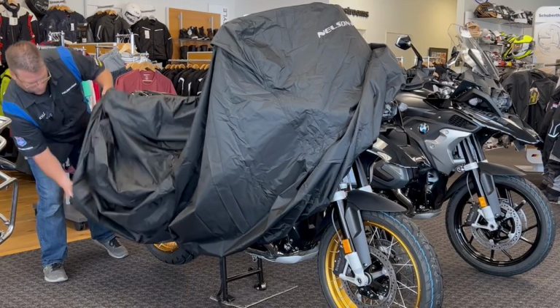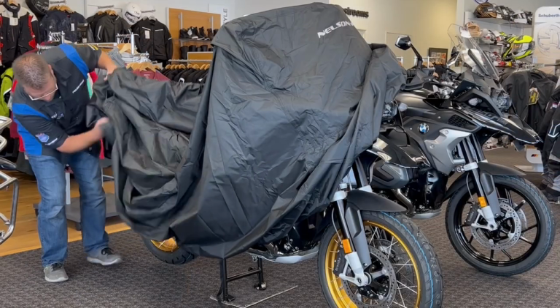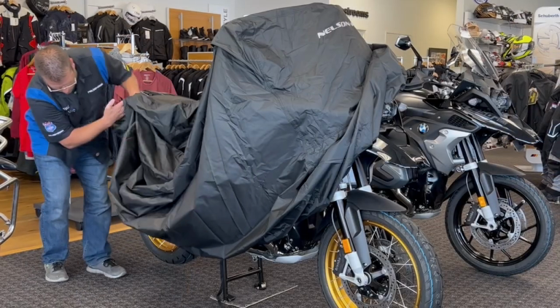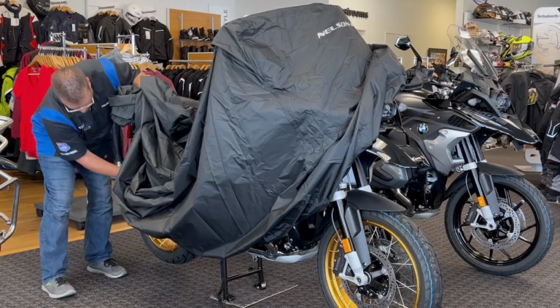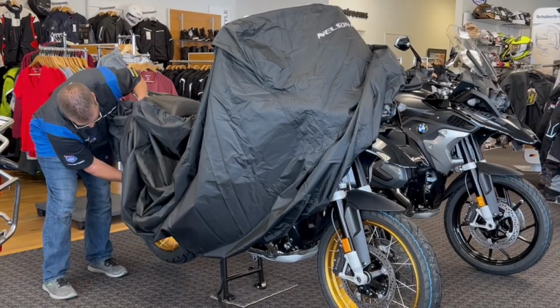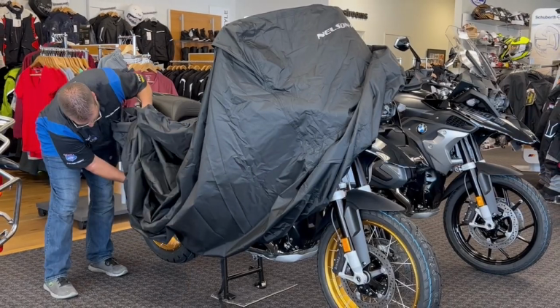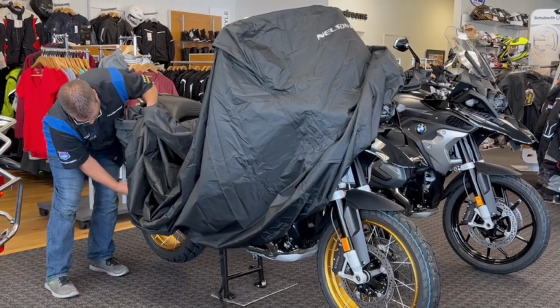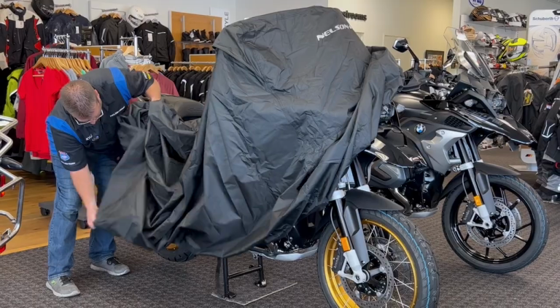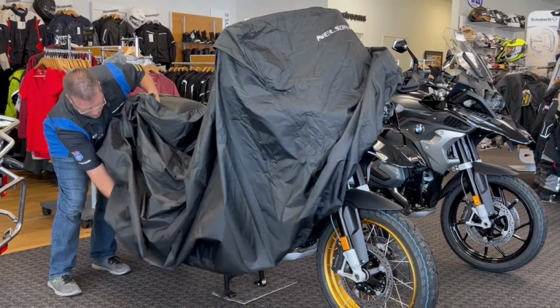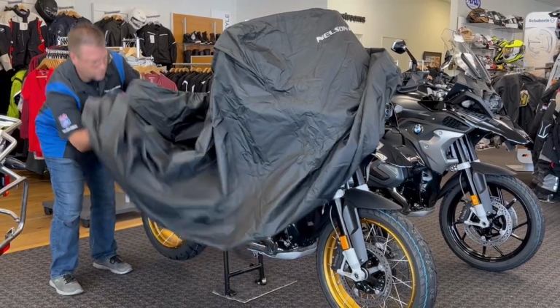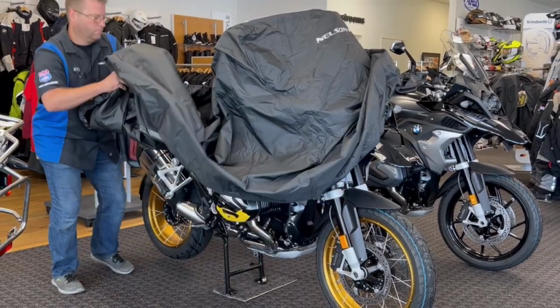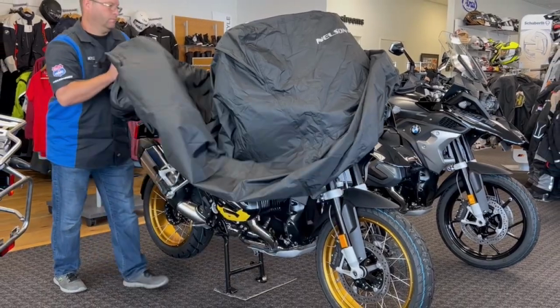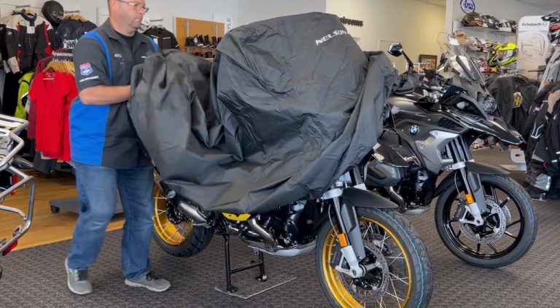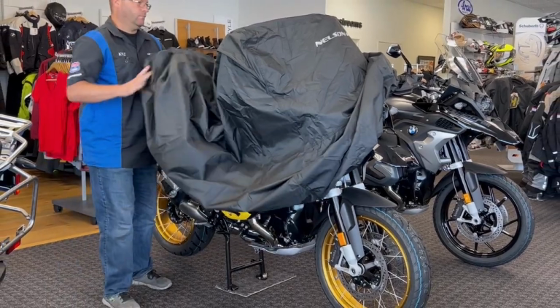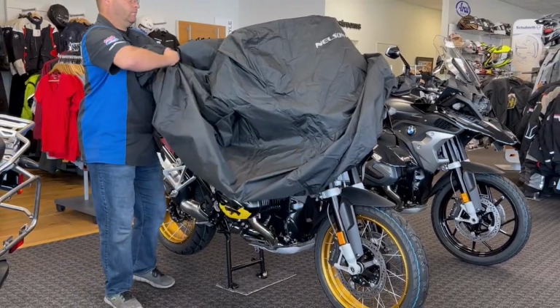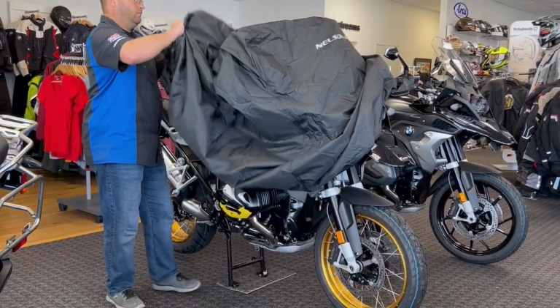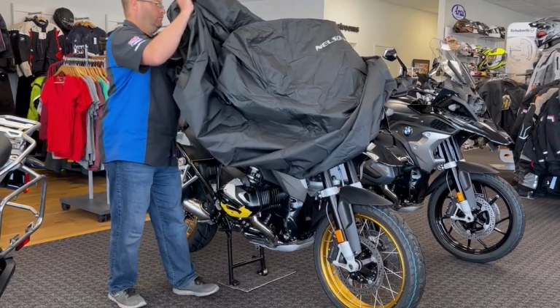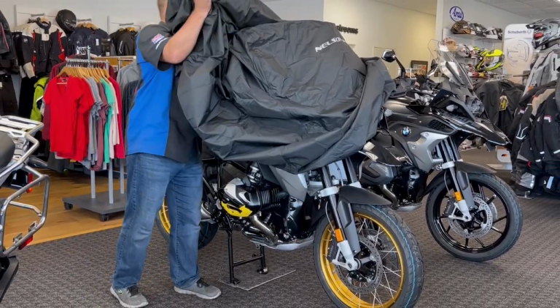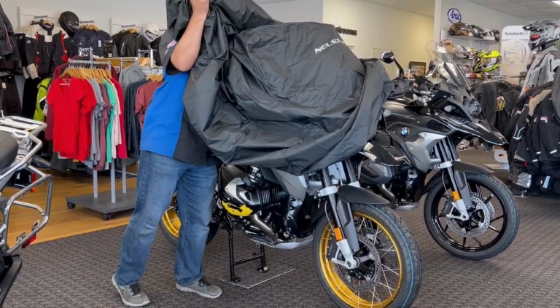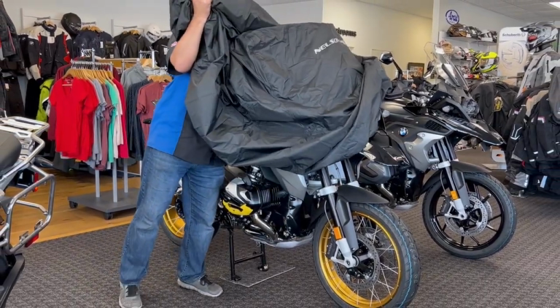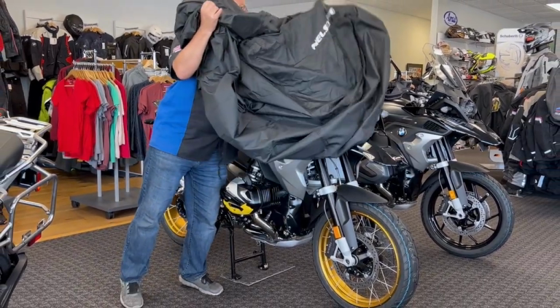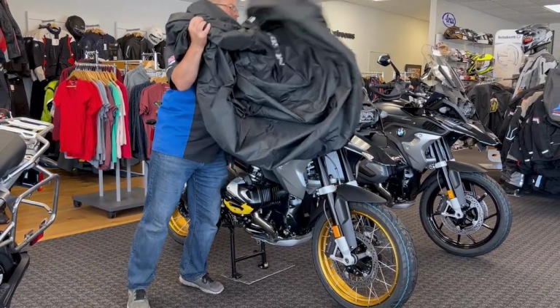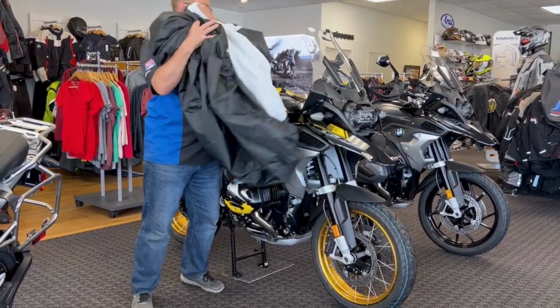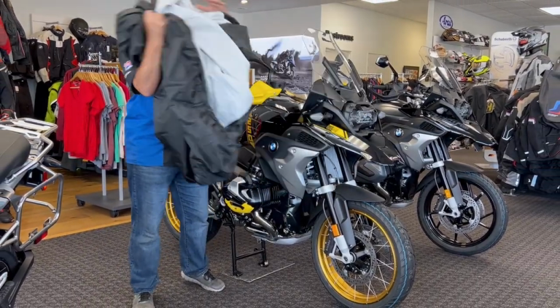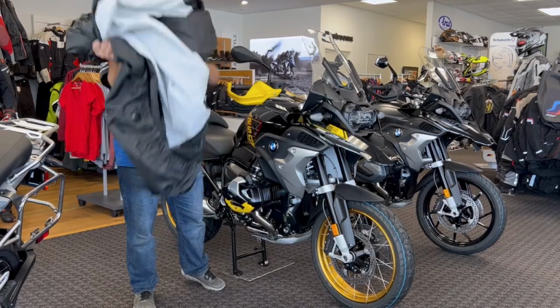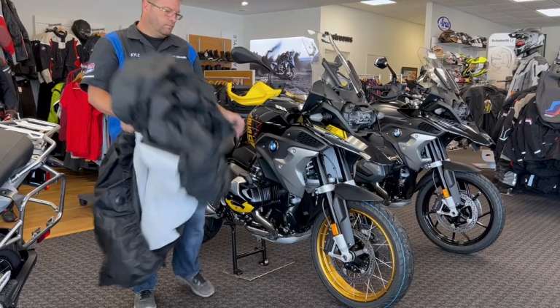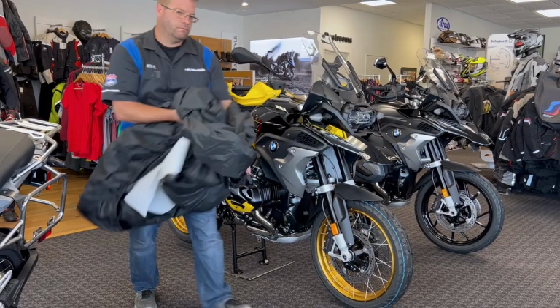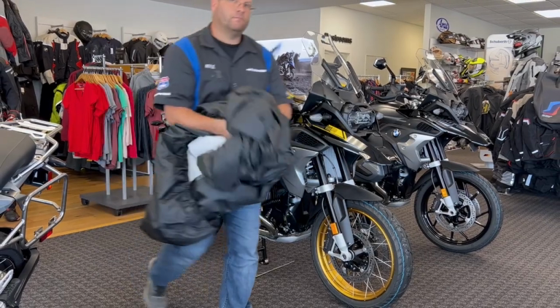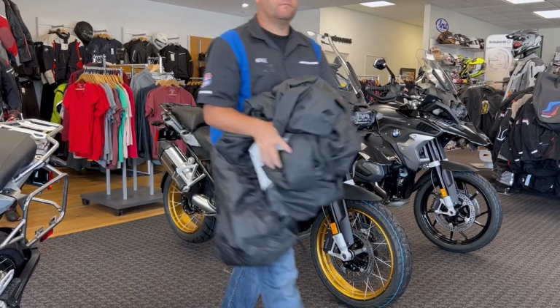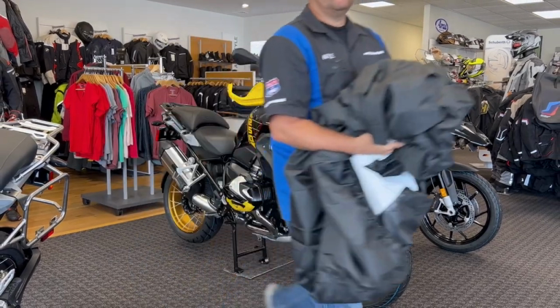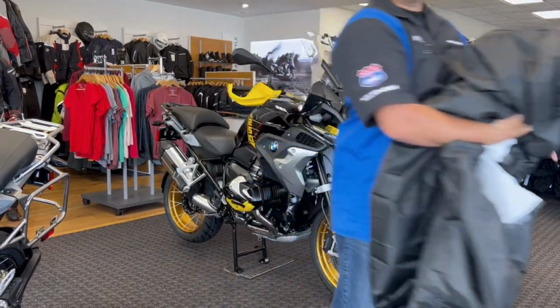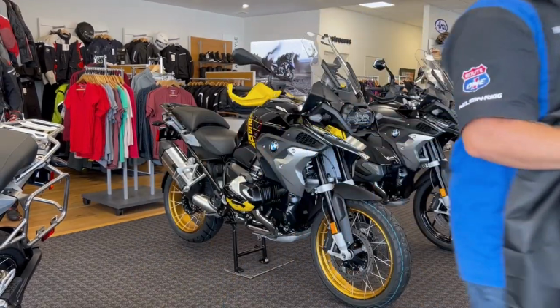A question we get a lot, or a fear that some people may have, is they may think they may not be able to get this cover back into this bag once they remove it. Right now, I'm going to show you just how easy that is.